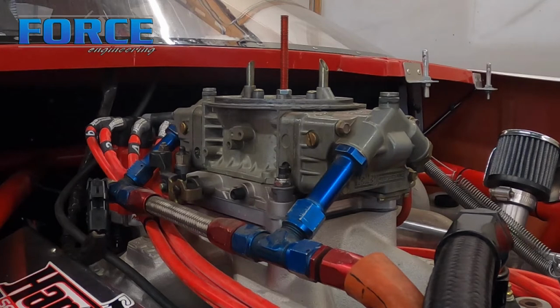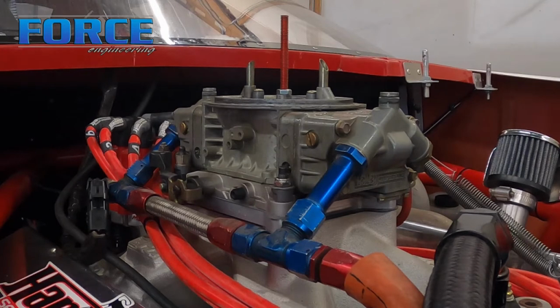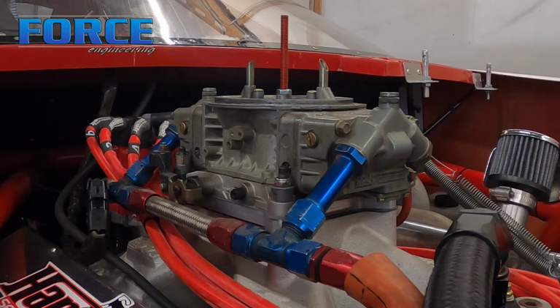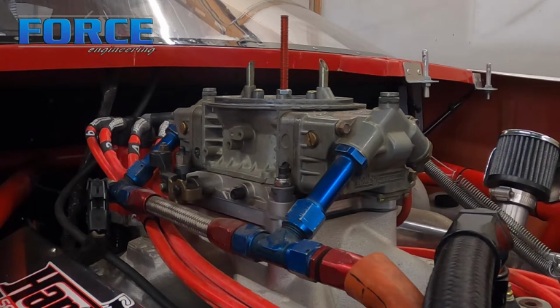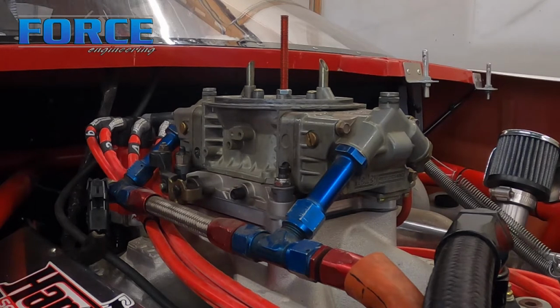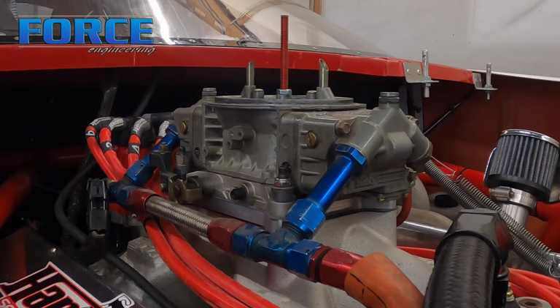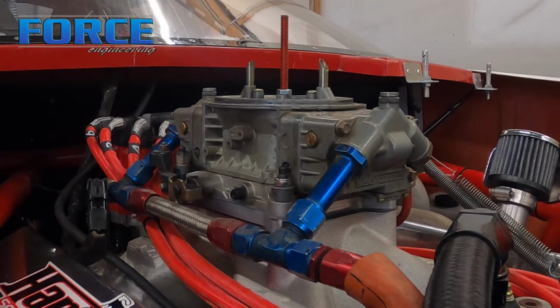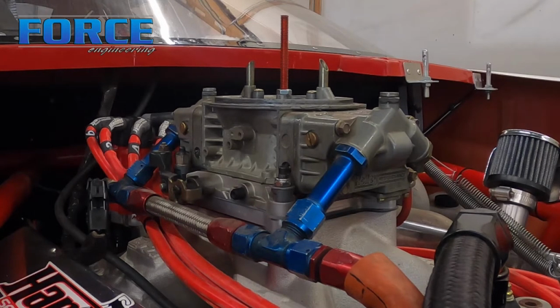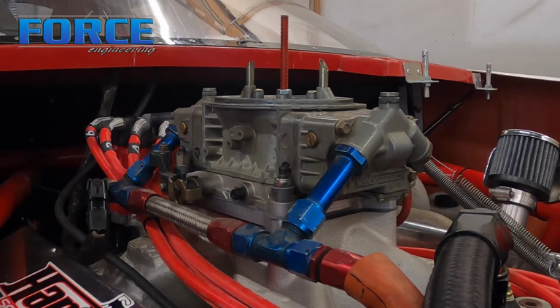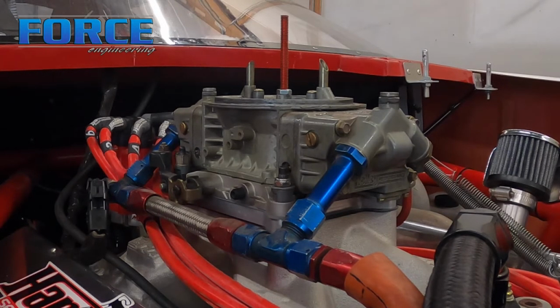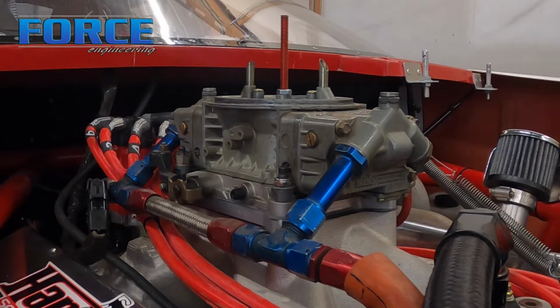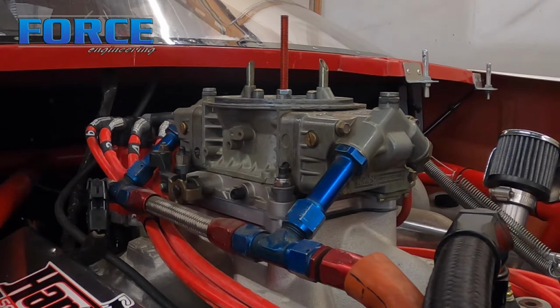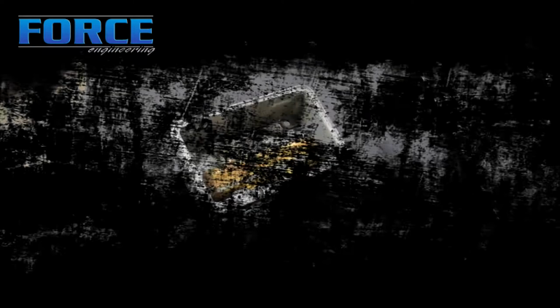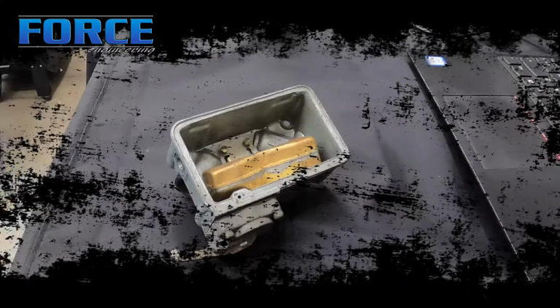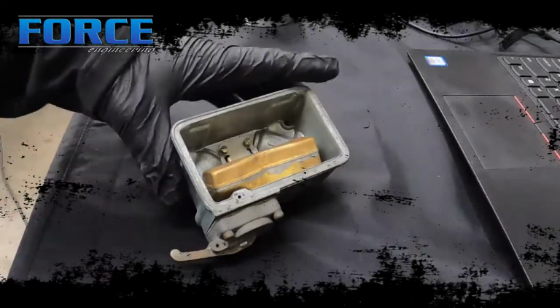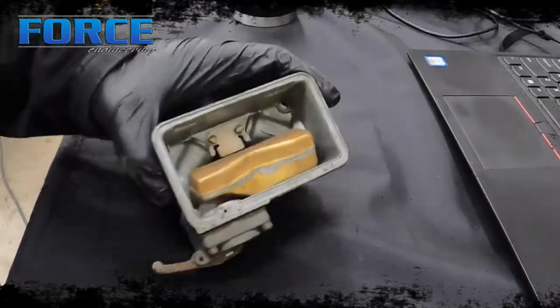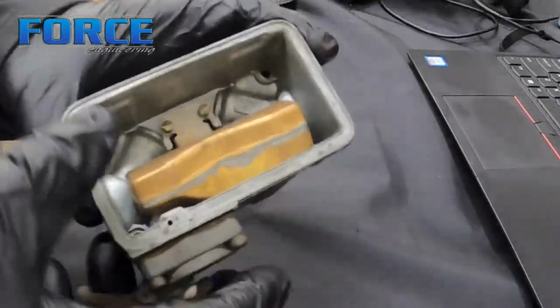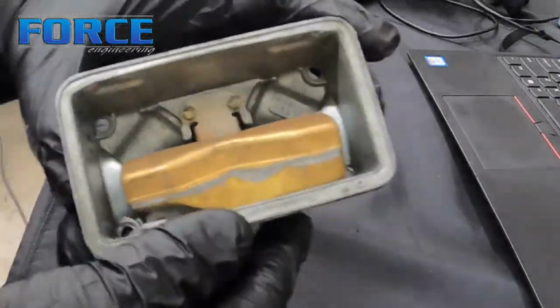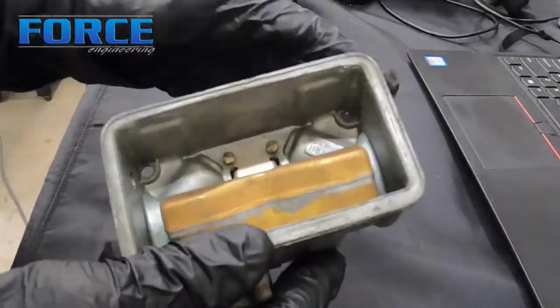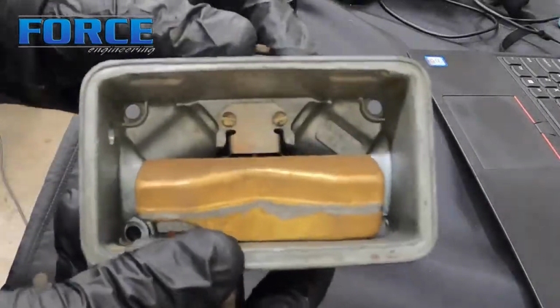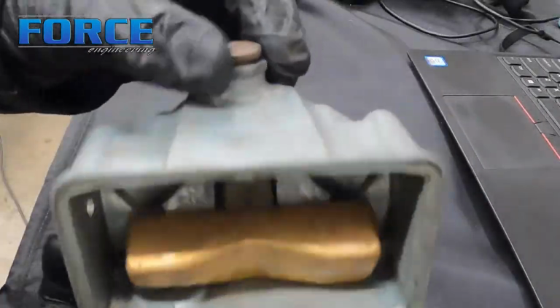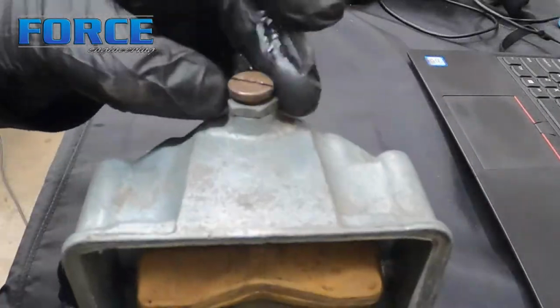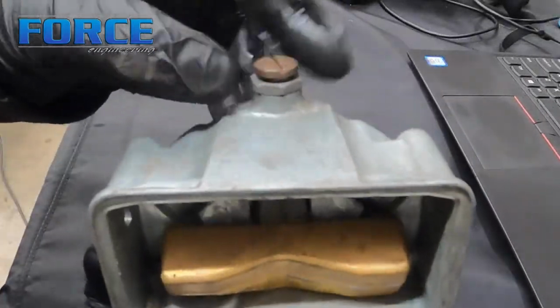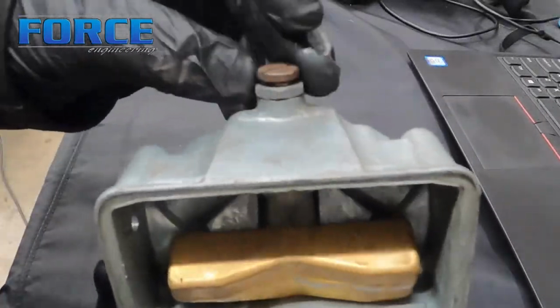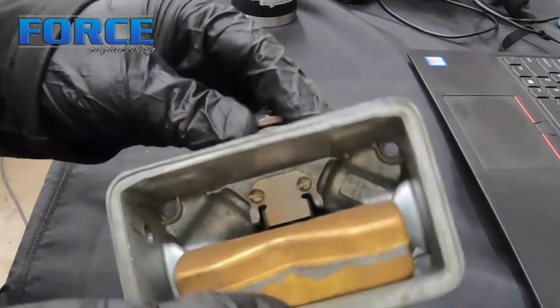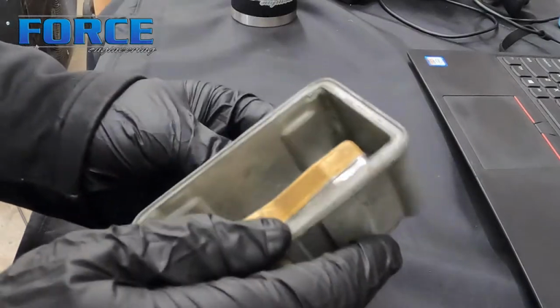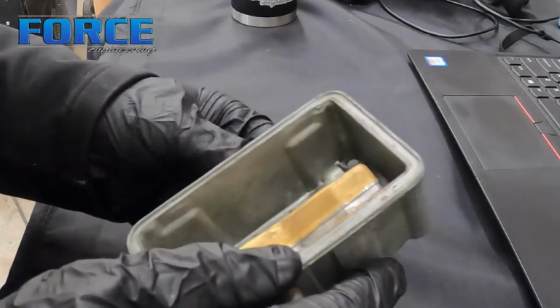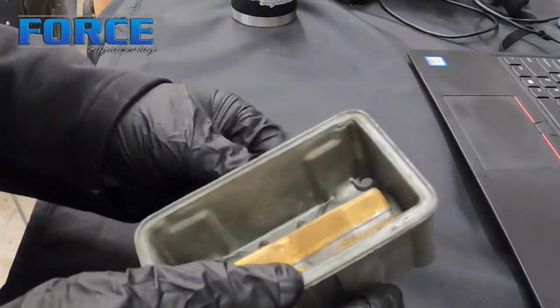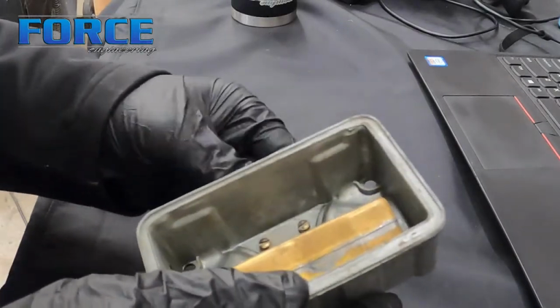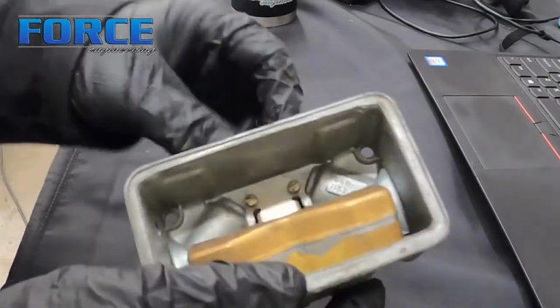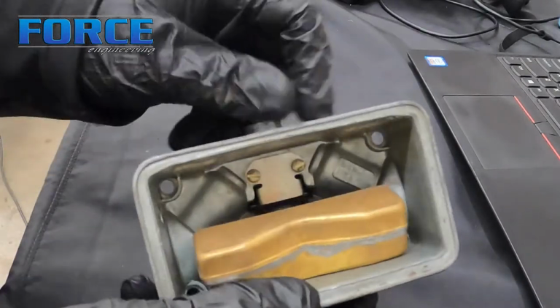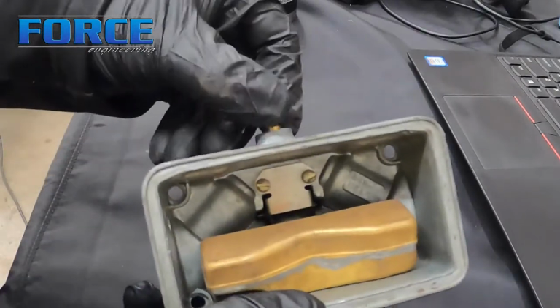I saw the front float was a little low and I adjusted that. I wanted to give you a quick demonstration on how the needle and seat works. If you haven't had one of these out before, I'll just show you real quick.